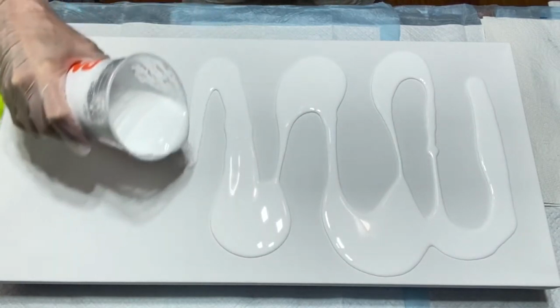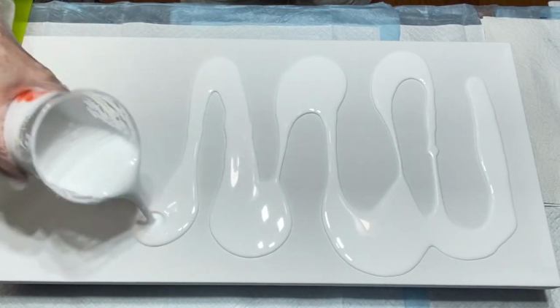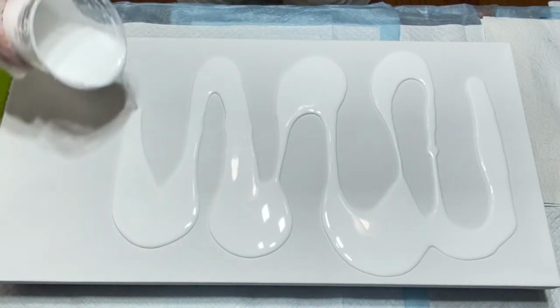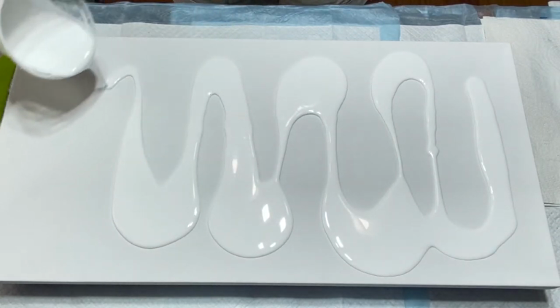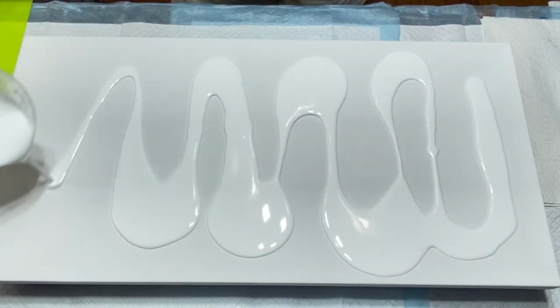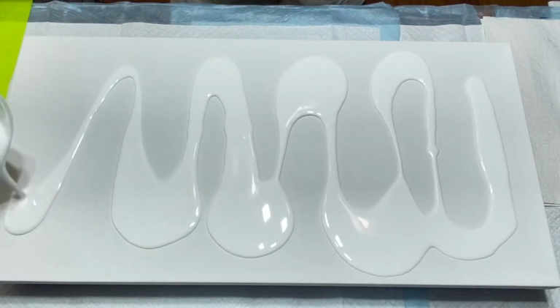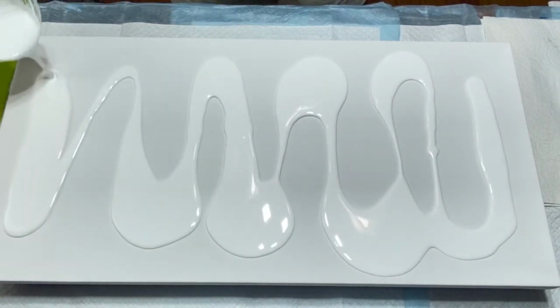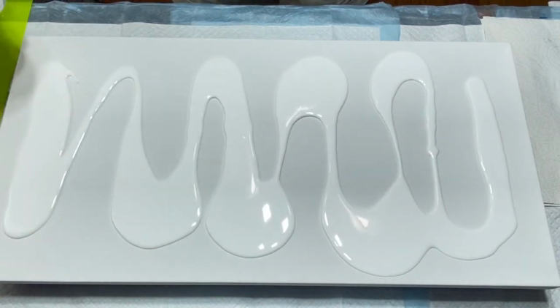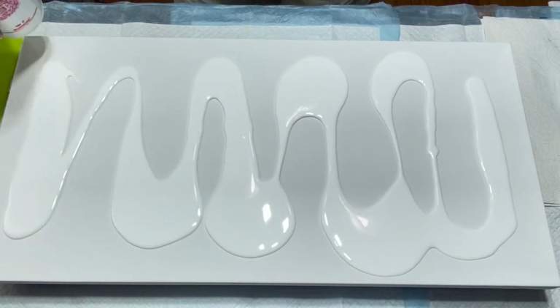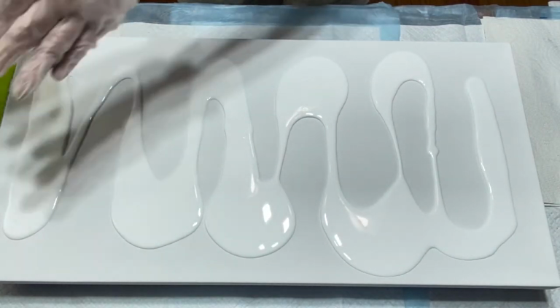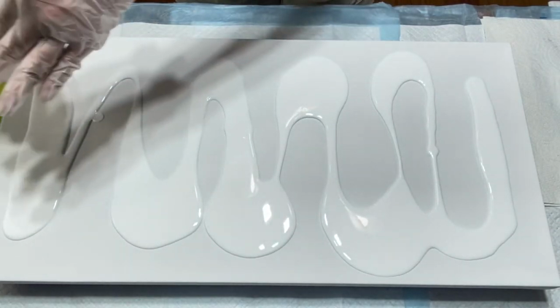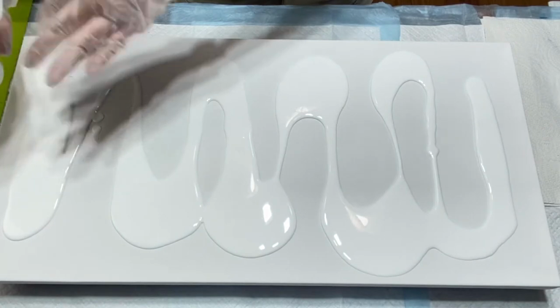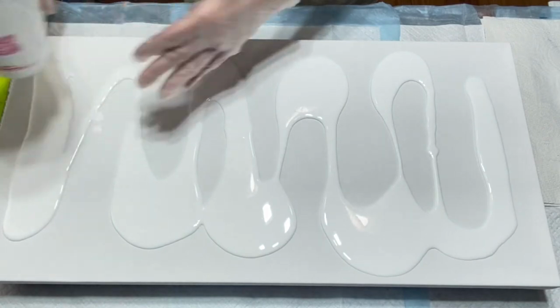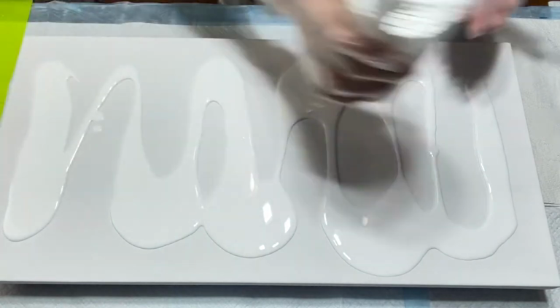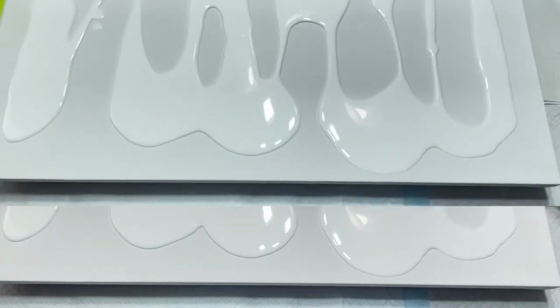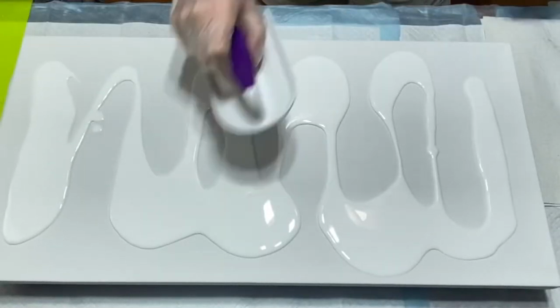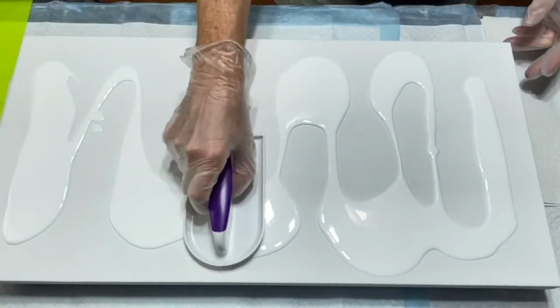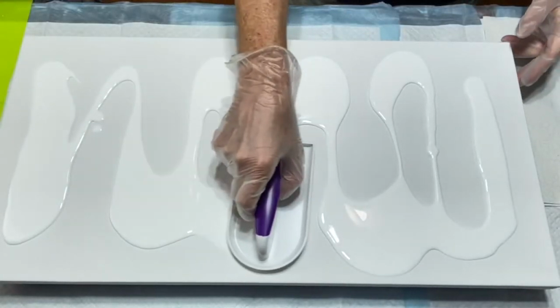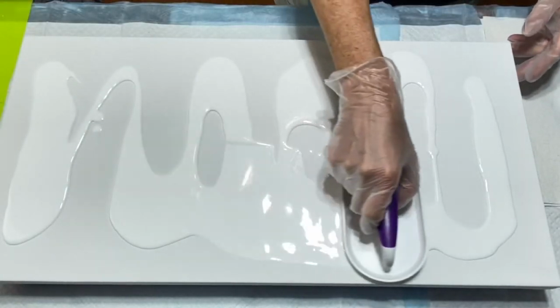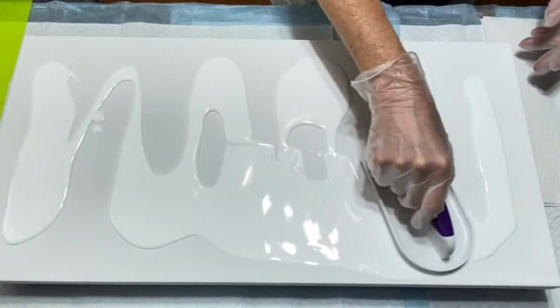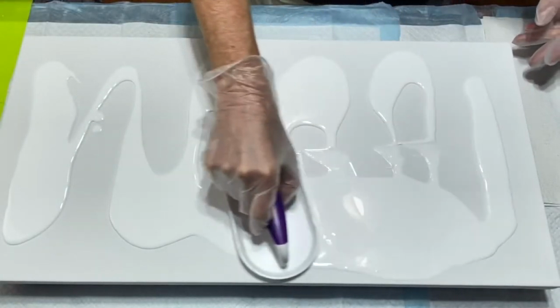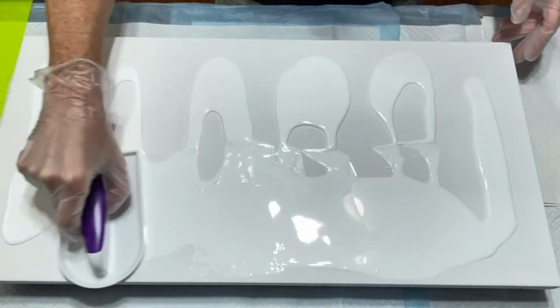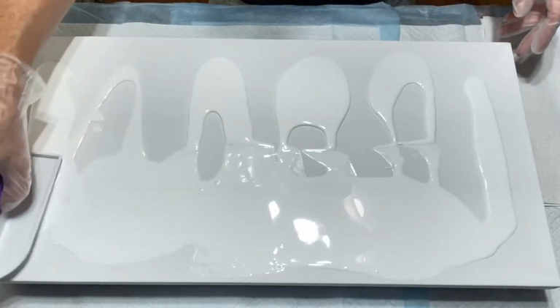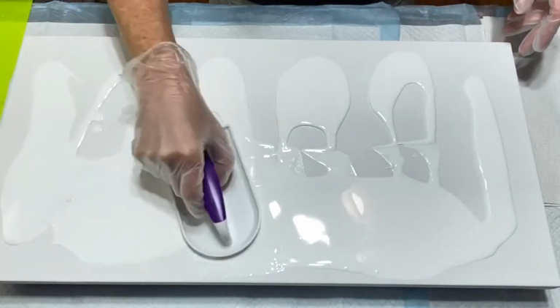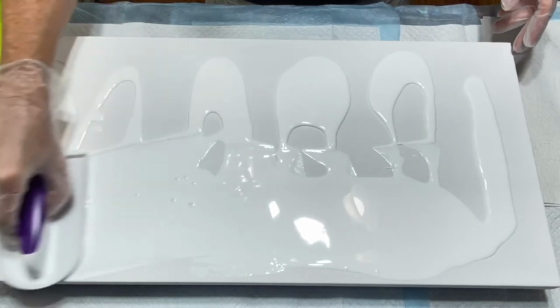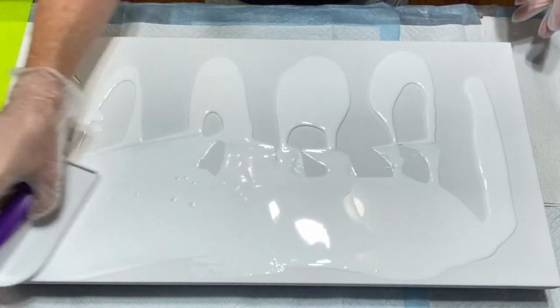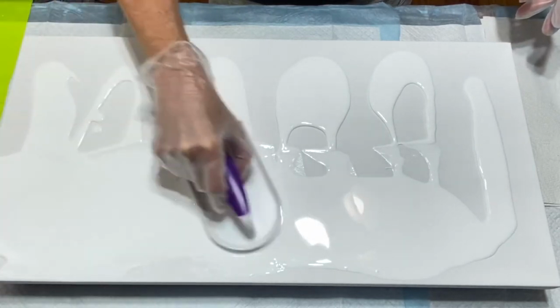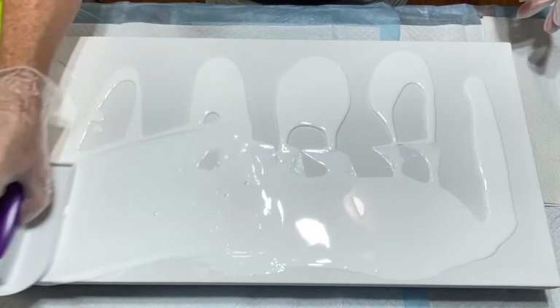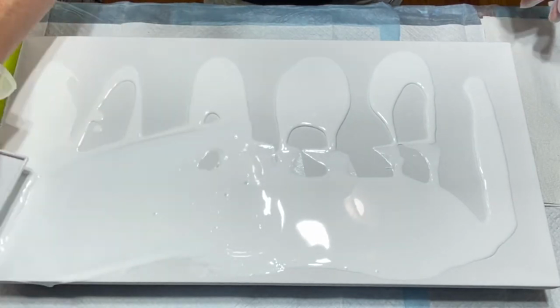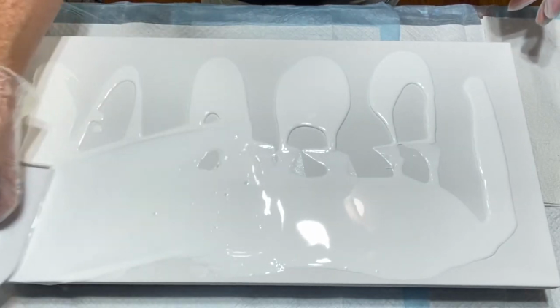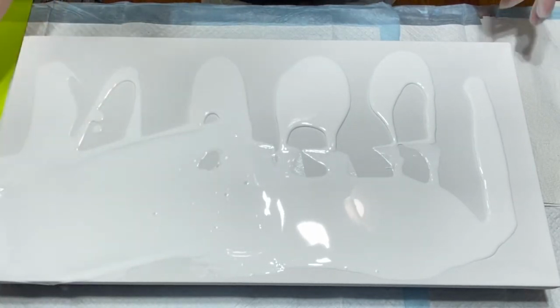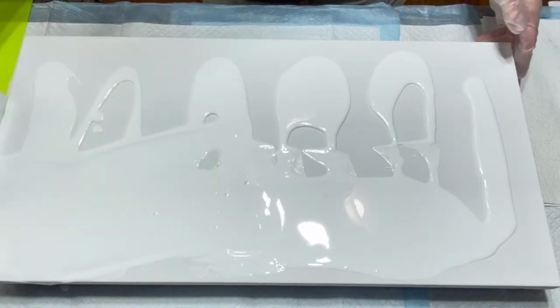I did all that prior to the video so it was ready to go. I'm going to spread all this out here, make sure all the edges are covered, make sure we have enough paint up on the canvas.